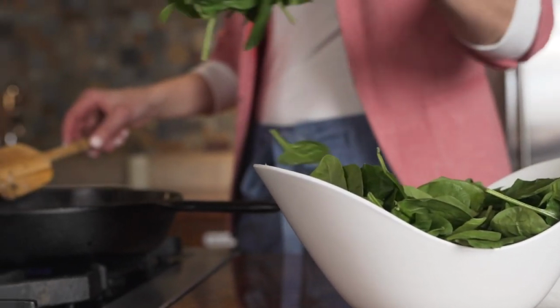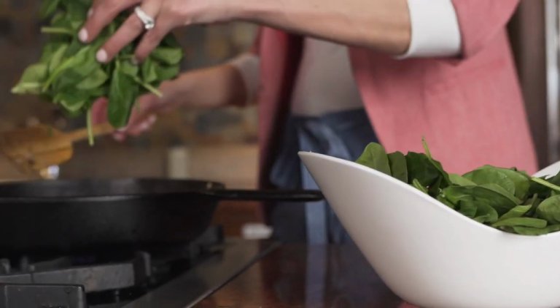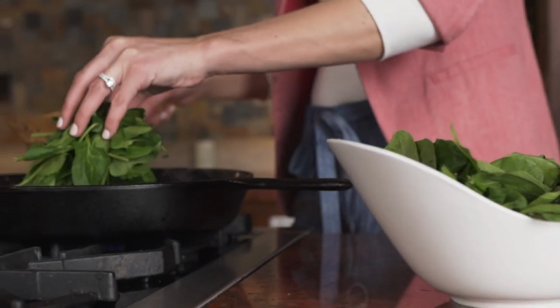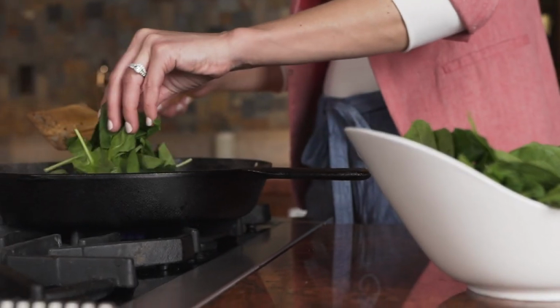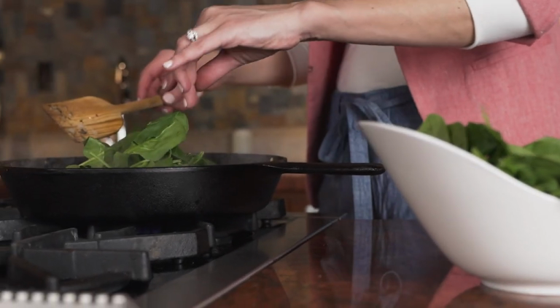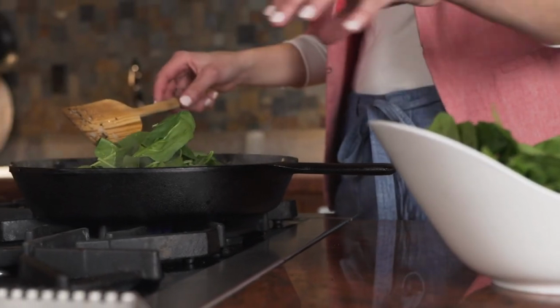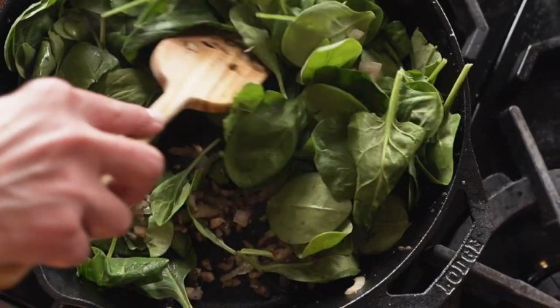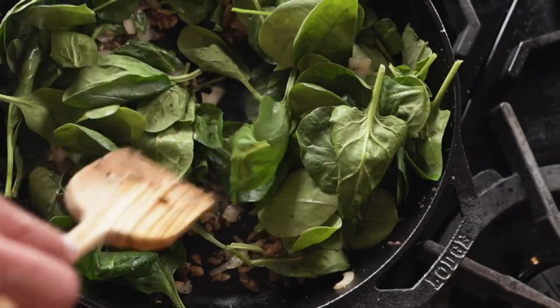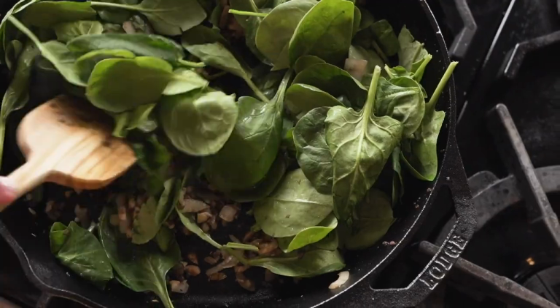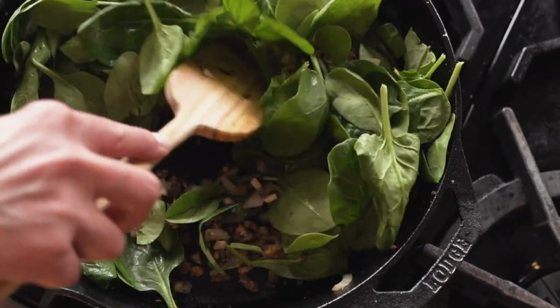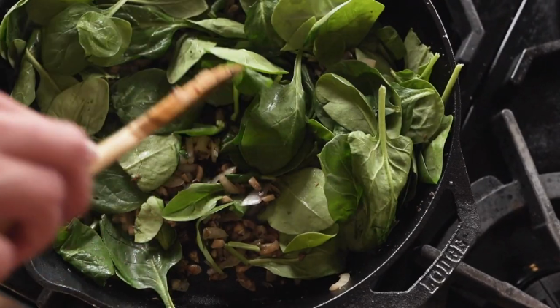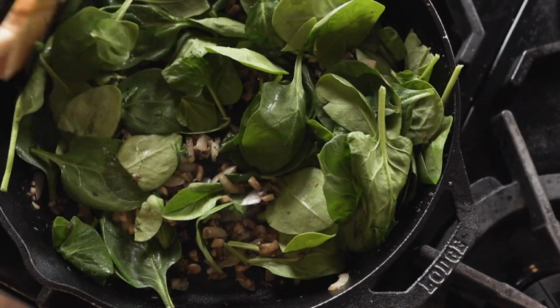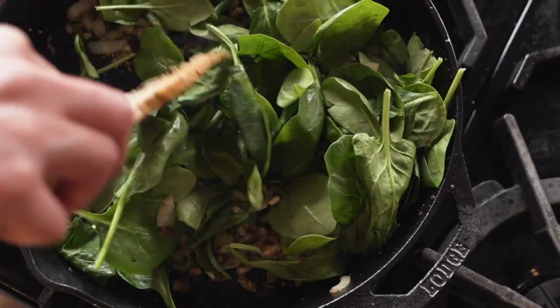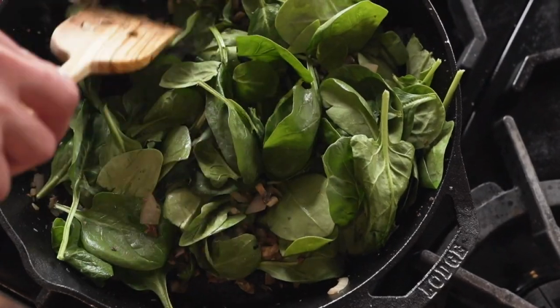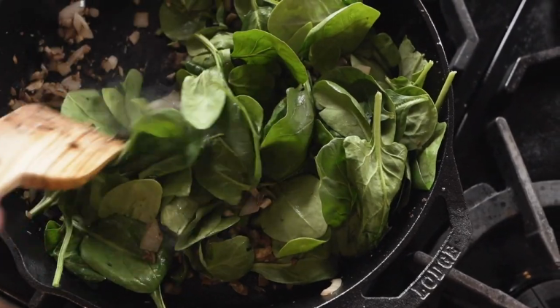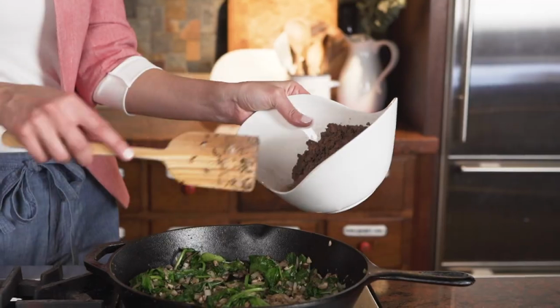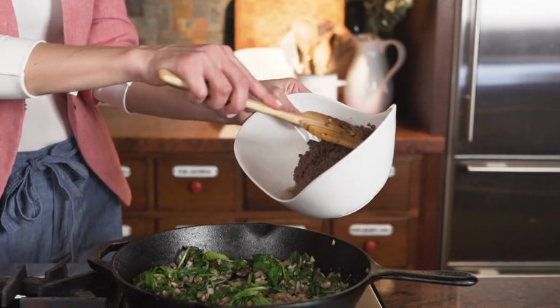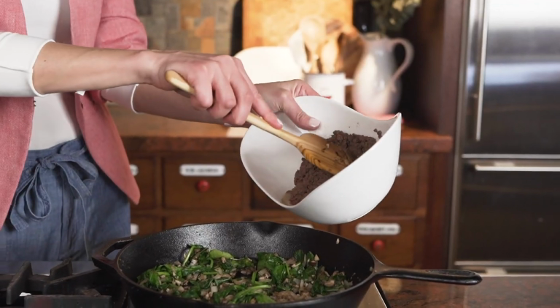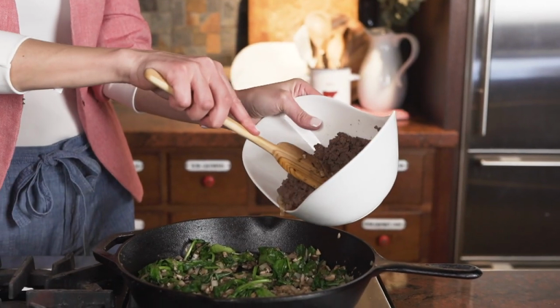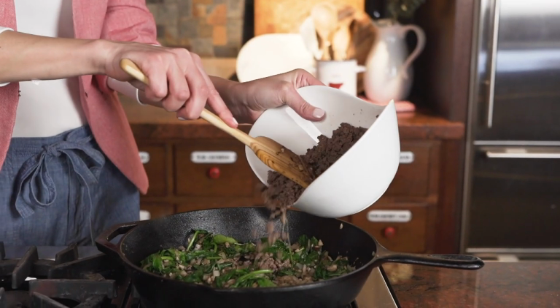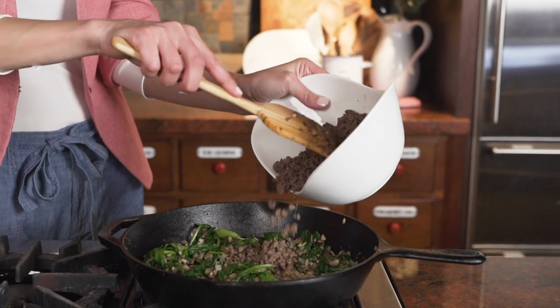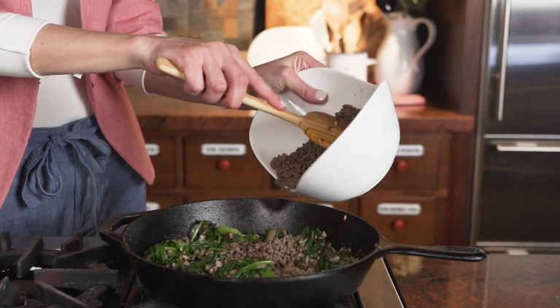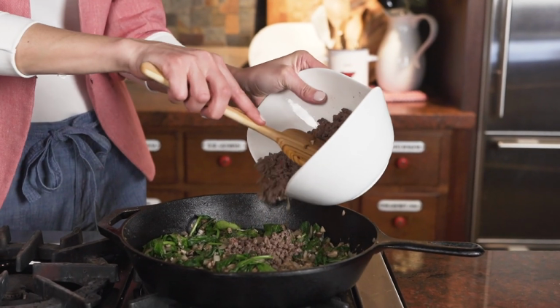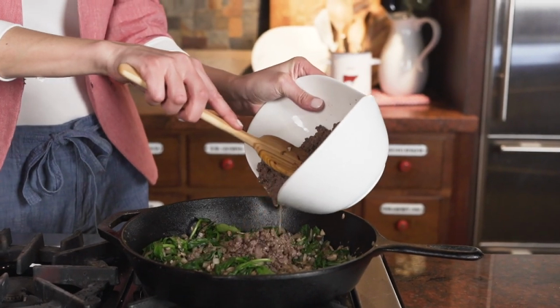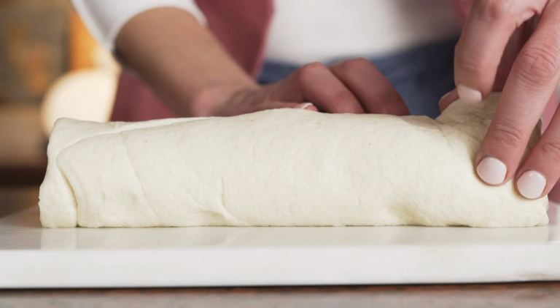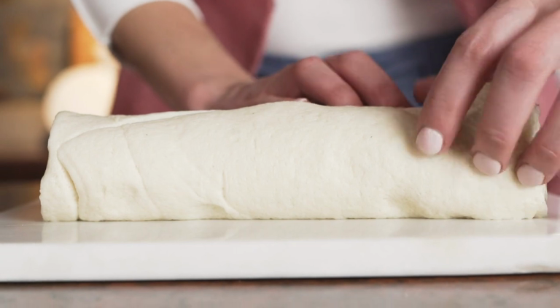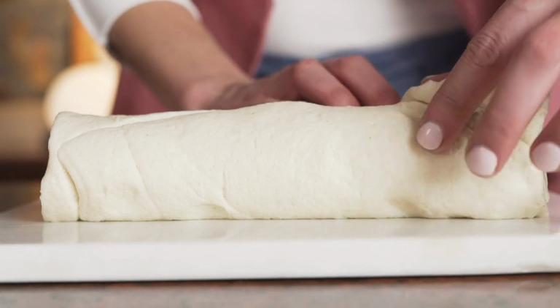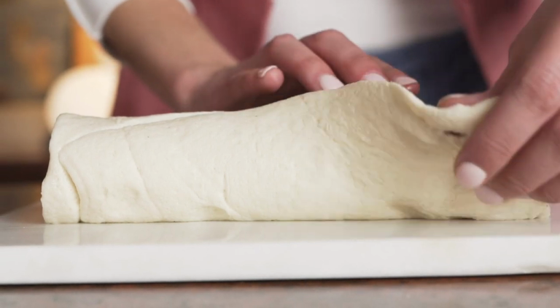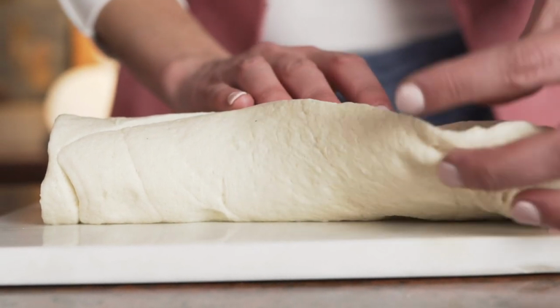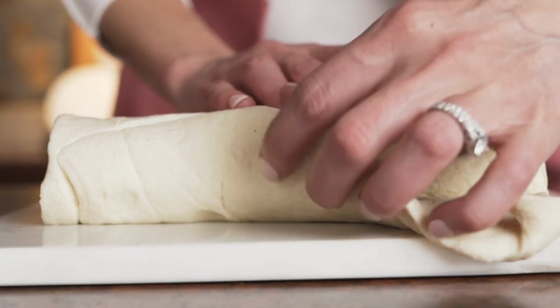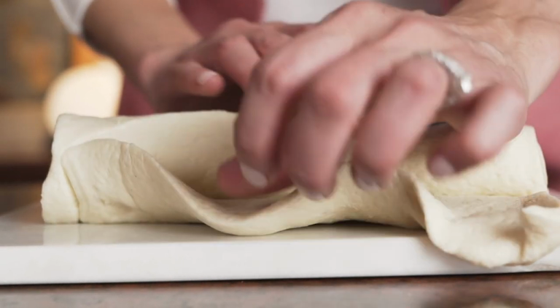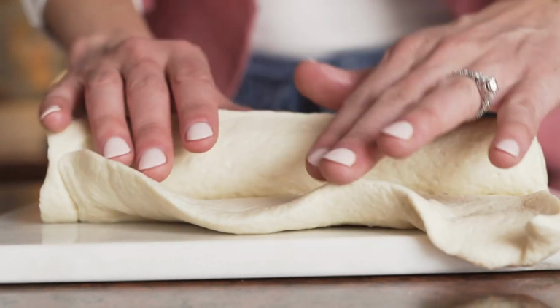After the vegetables are cooked thoroughly, it's time to add back in the ground beef sausage. While the ground beef mixture is cooling, I unroll the dough into a nice even sheet.